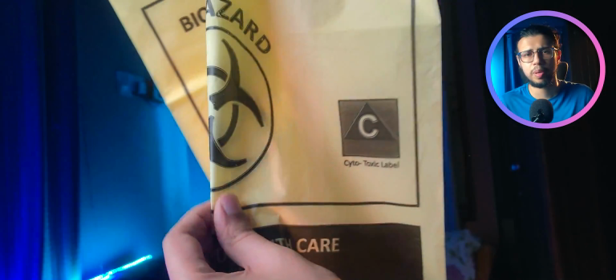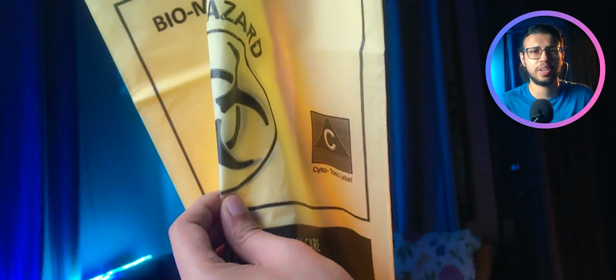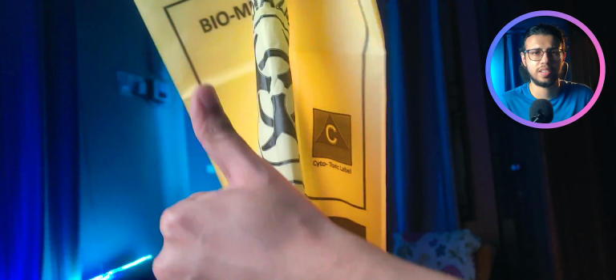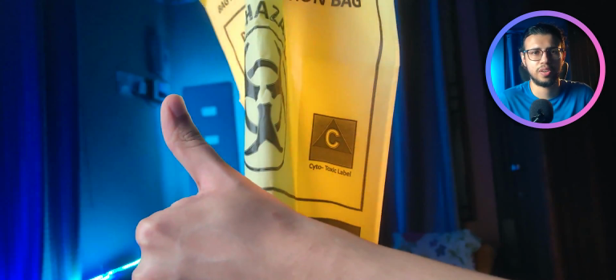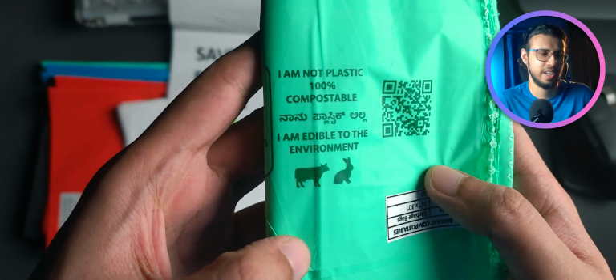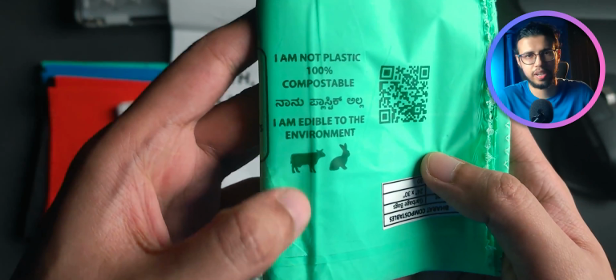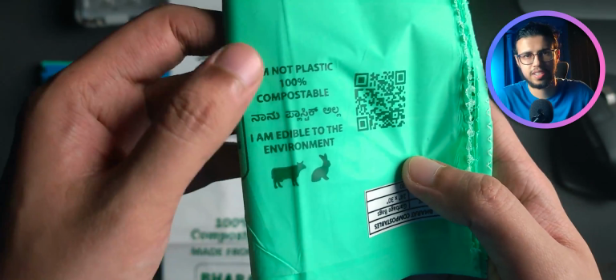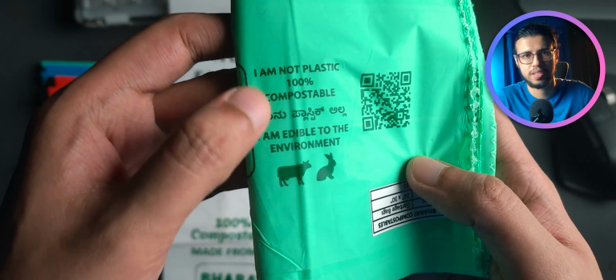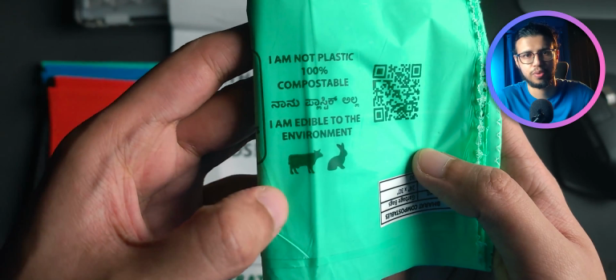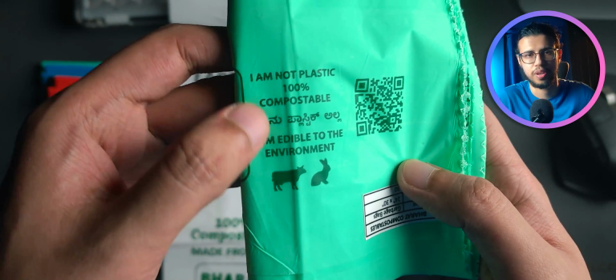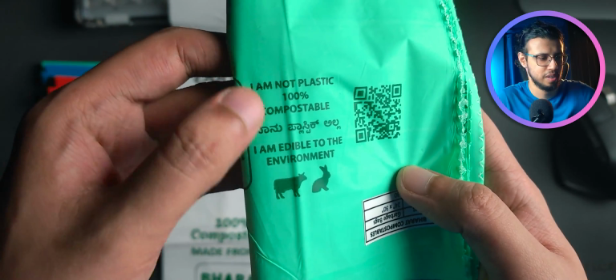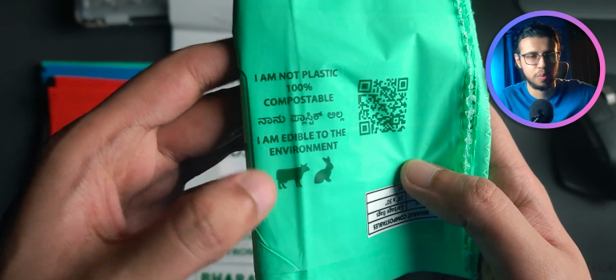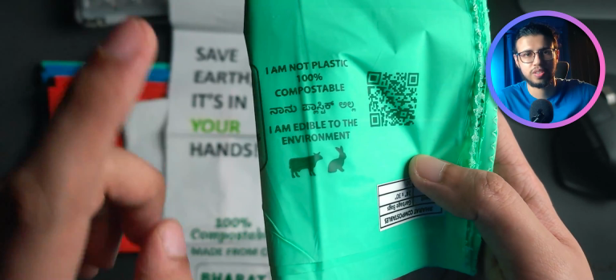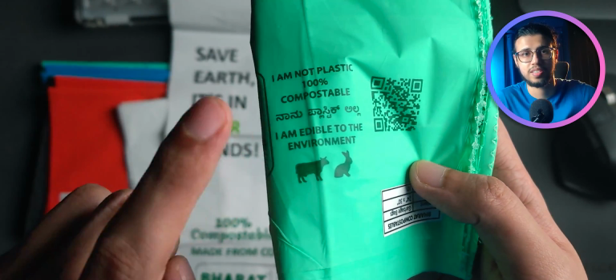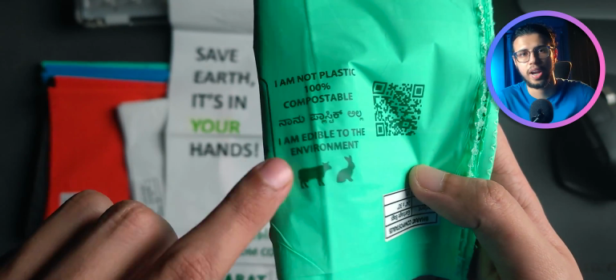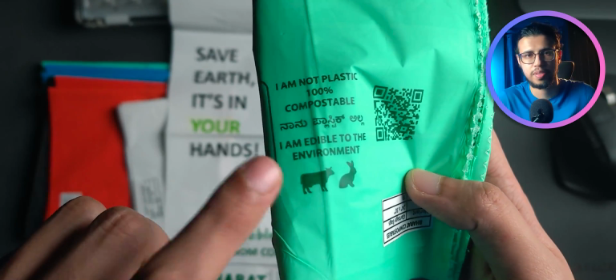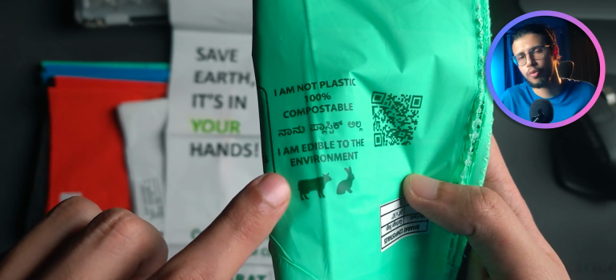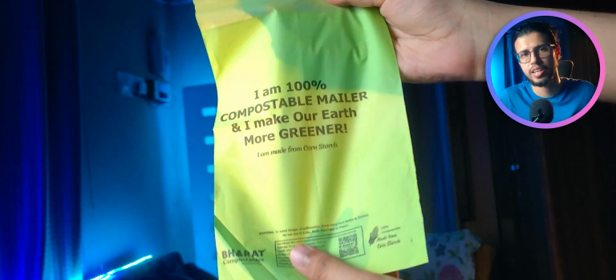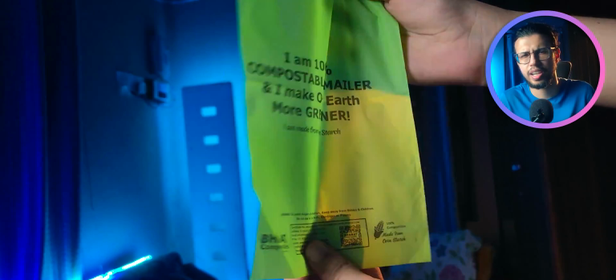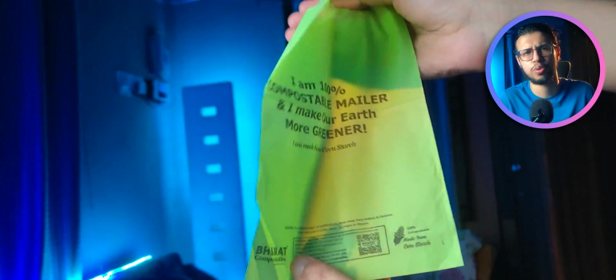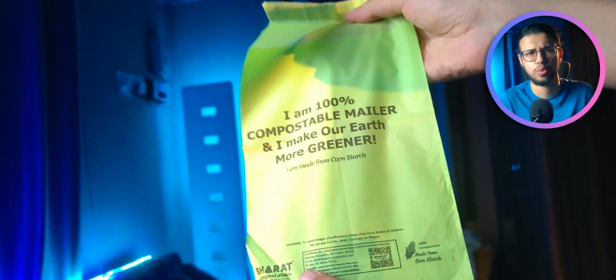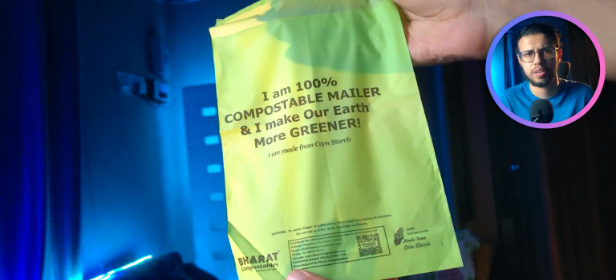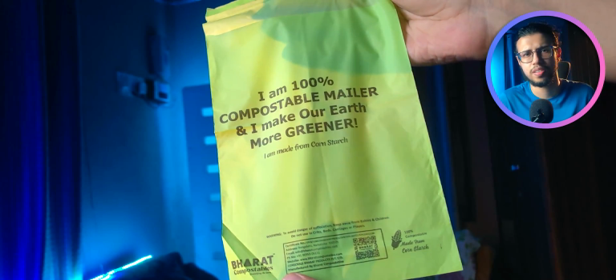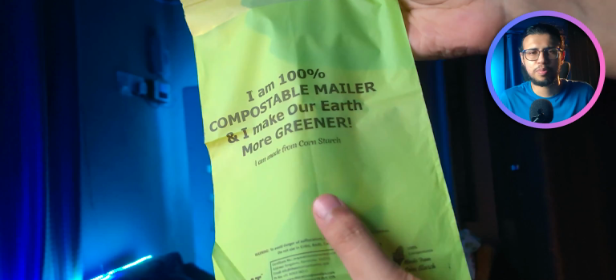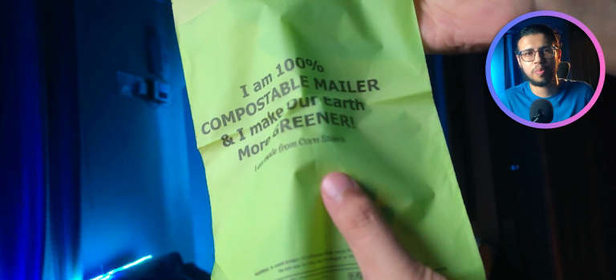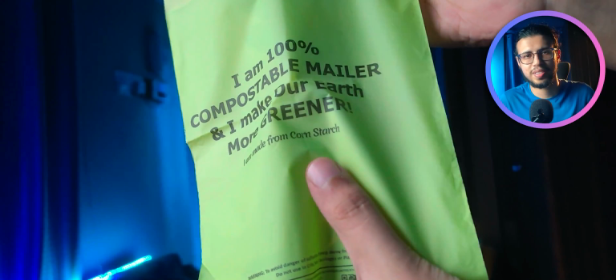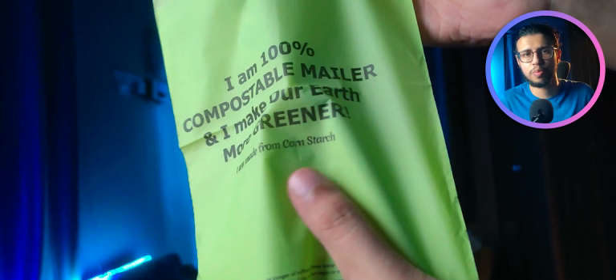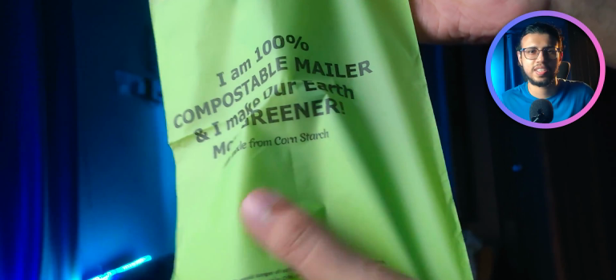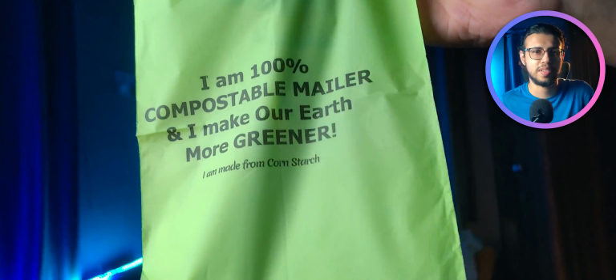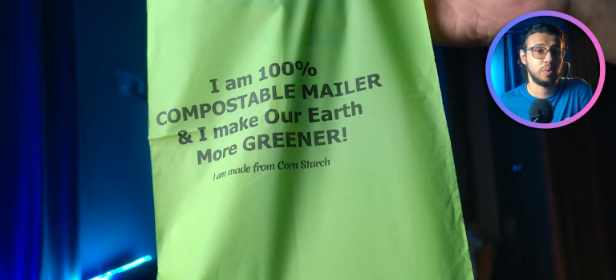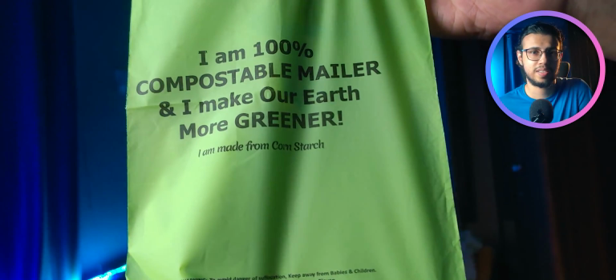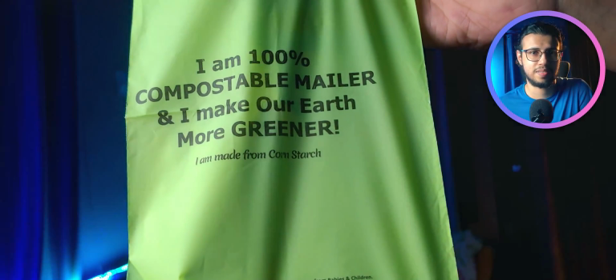Many people have tested this already and I'm going to test it myself too. I'm going to compost this and see what happens. Obviously it'll take around two to three months, but I'm sure my results would be the same as everyone else's.